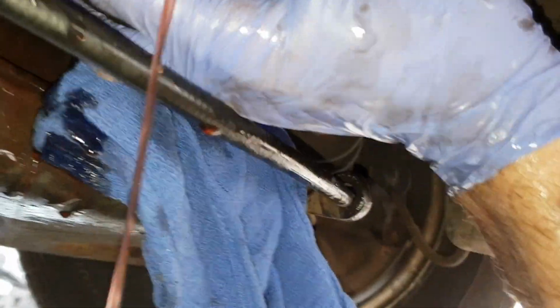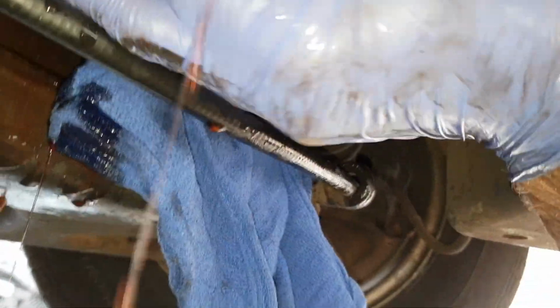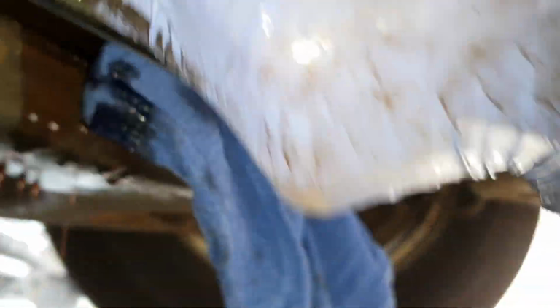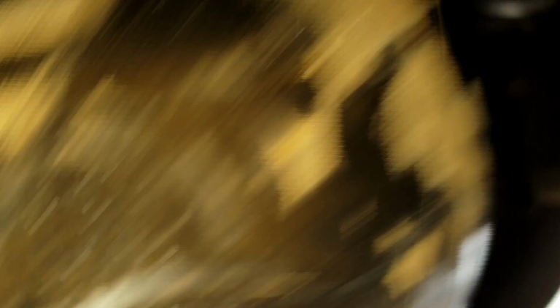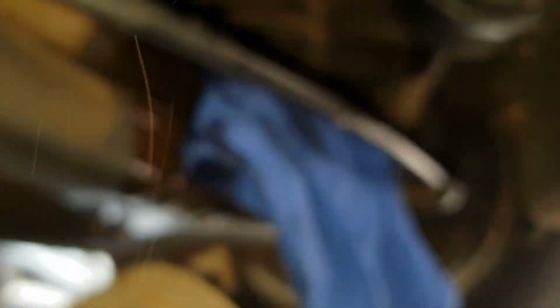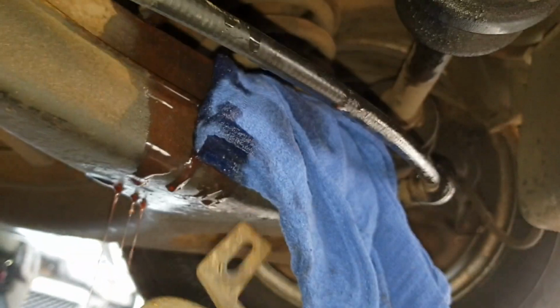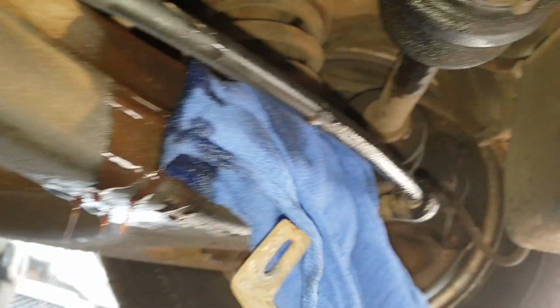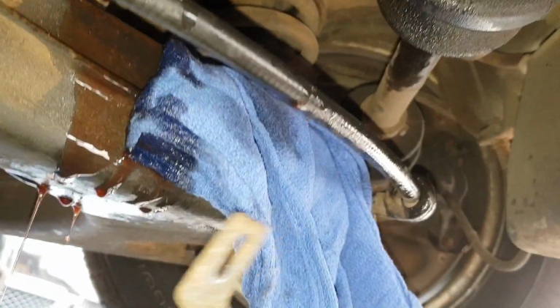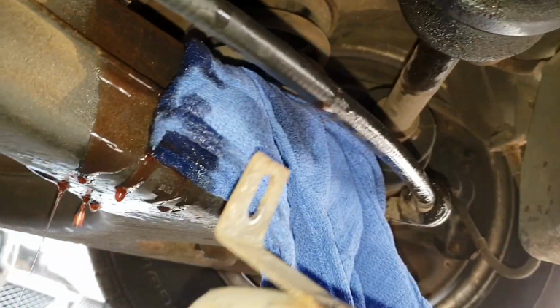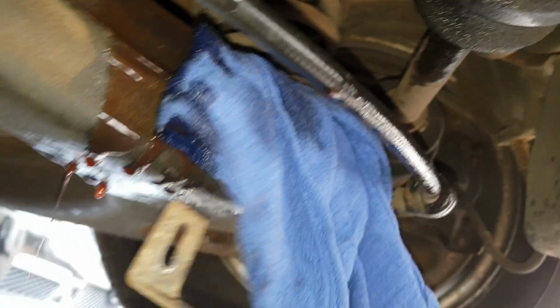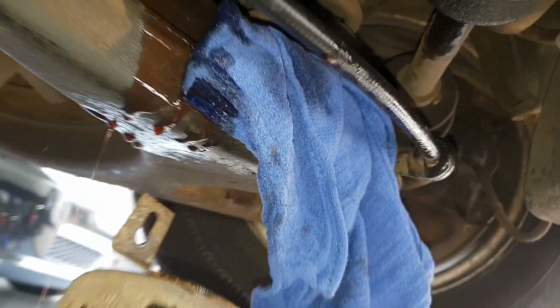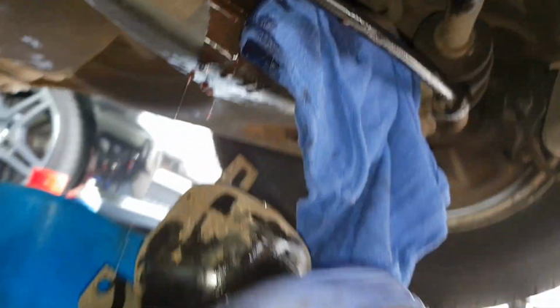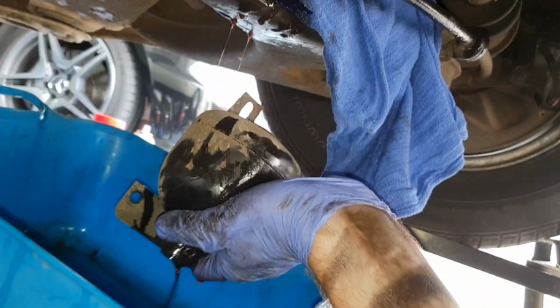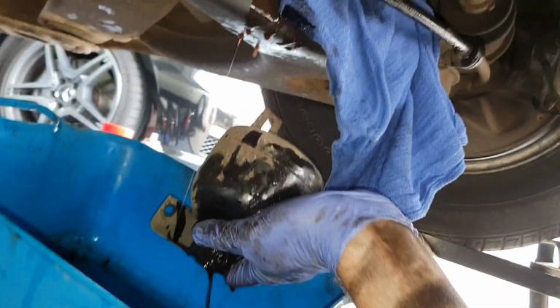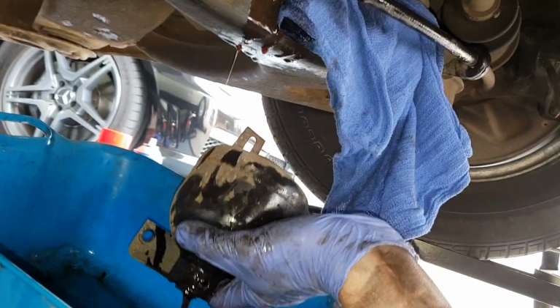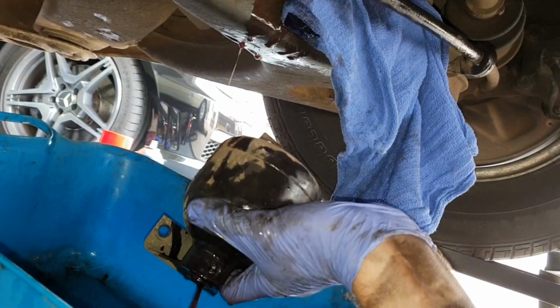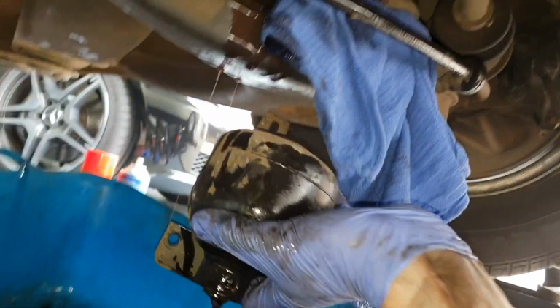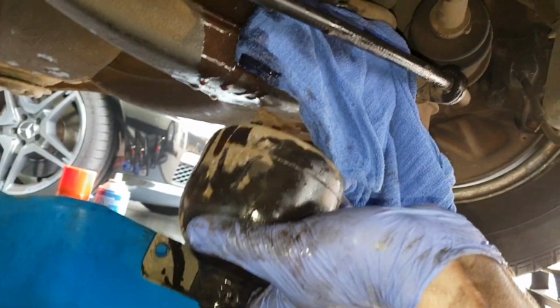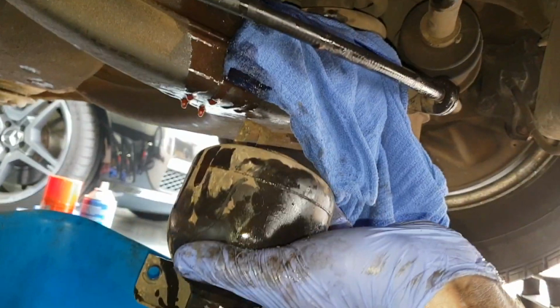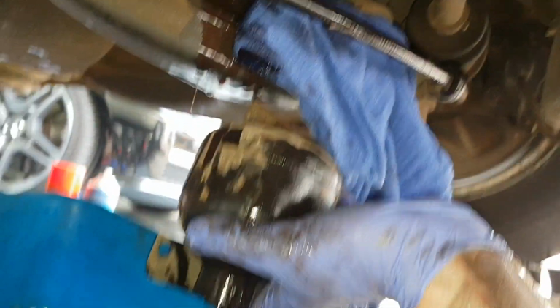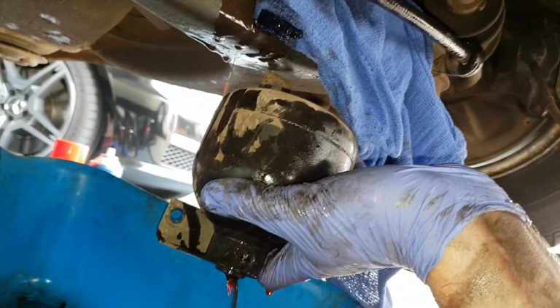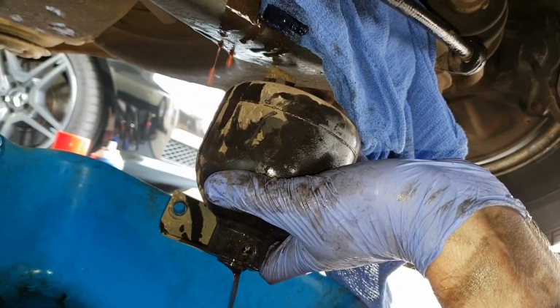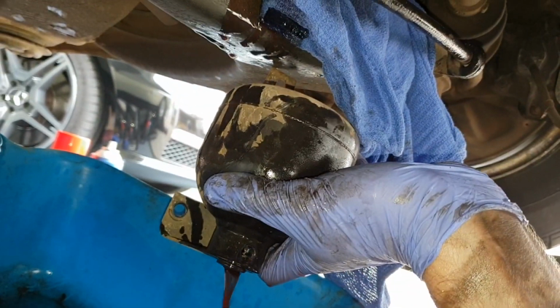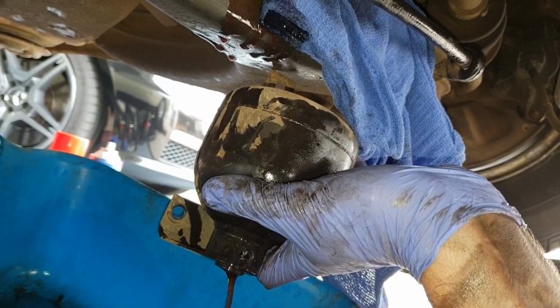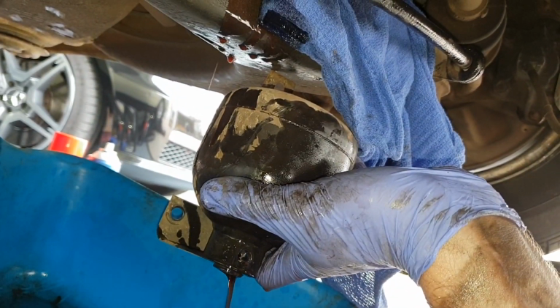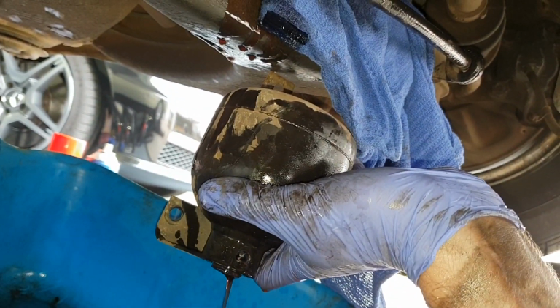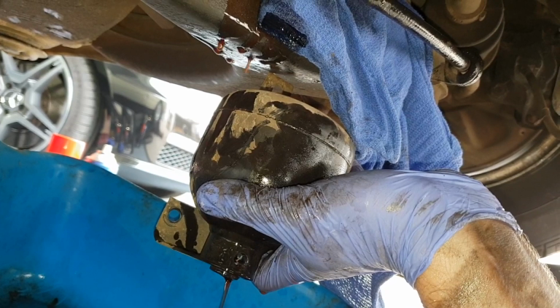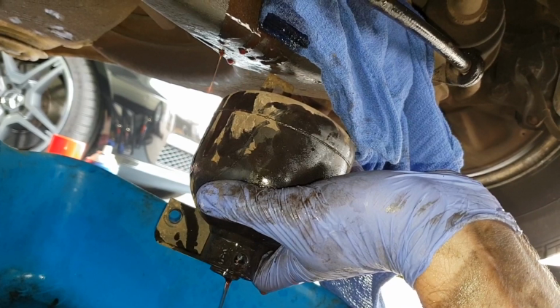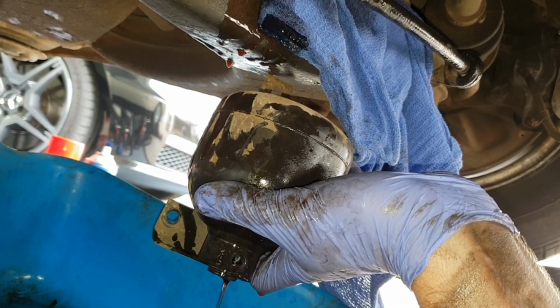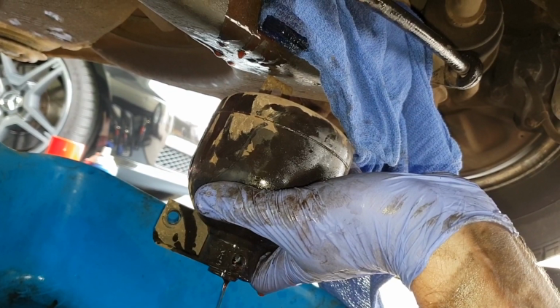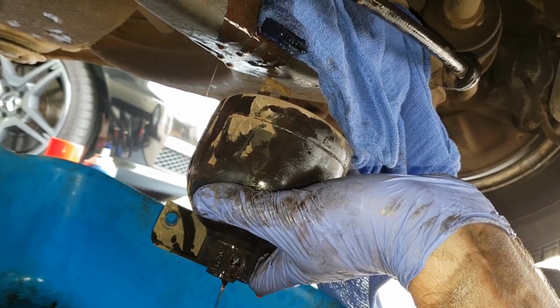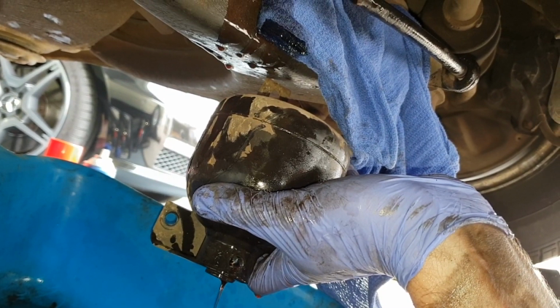Oil does continue to leak, so you'll probably want to use the caps that come with your new accumulator and put them into the old one when you're pulling it down — that'll stop a lot of oil leakage, which I only thought of after I'd done the first one.